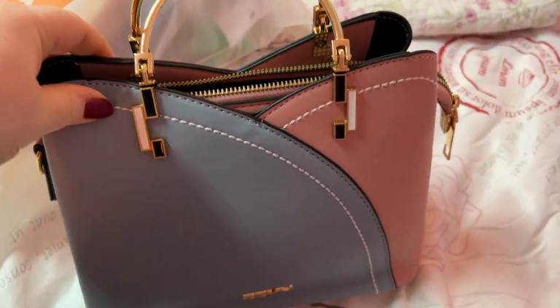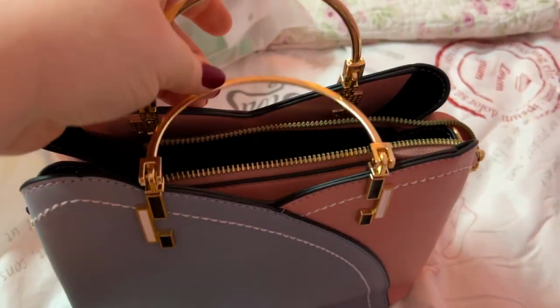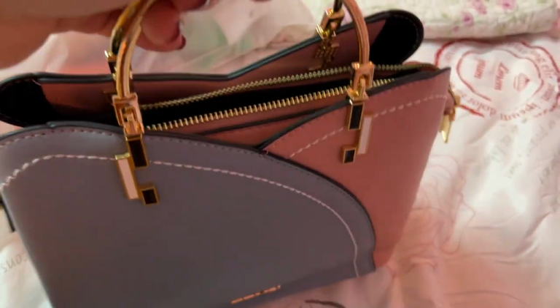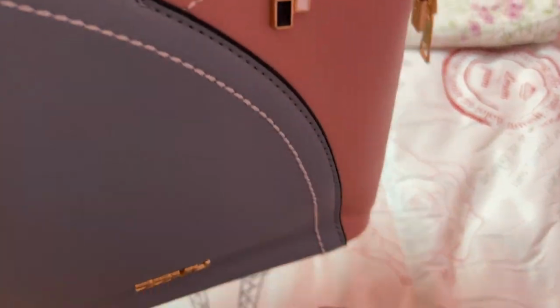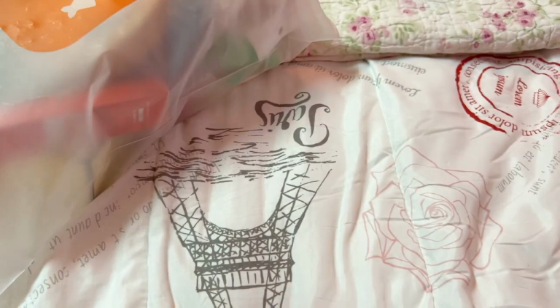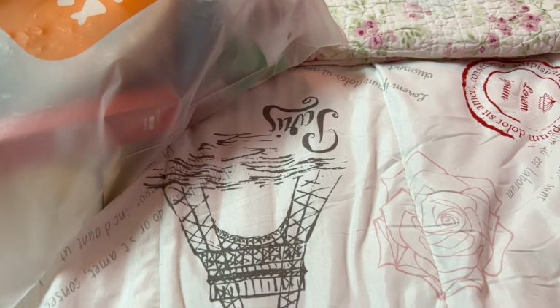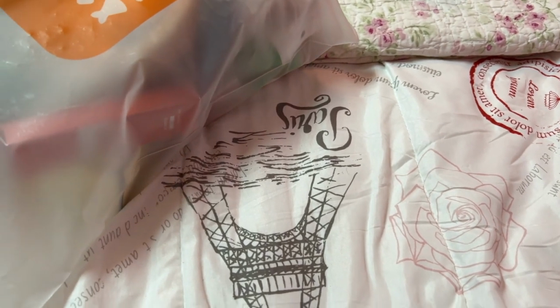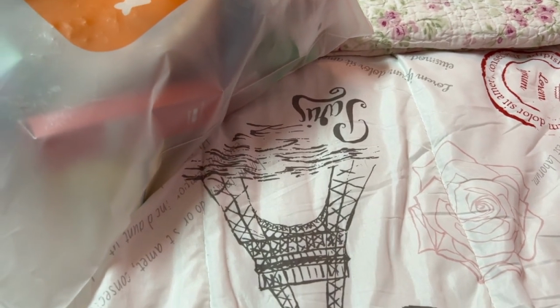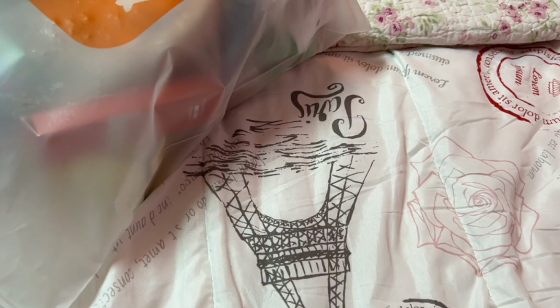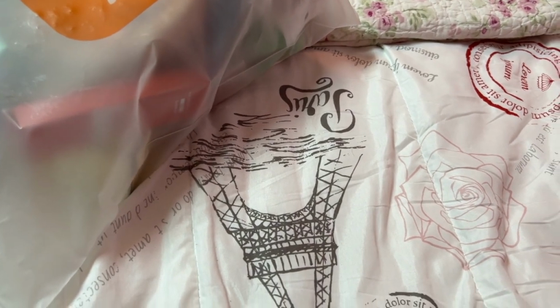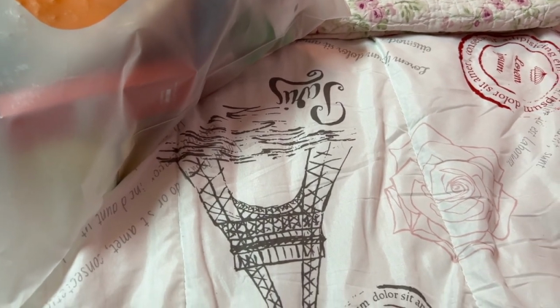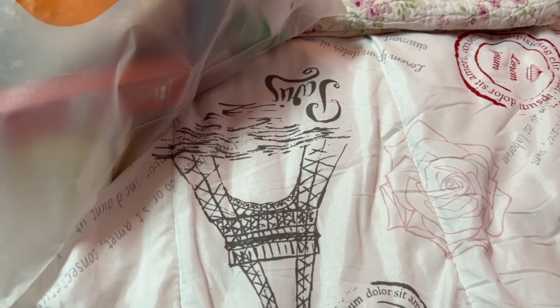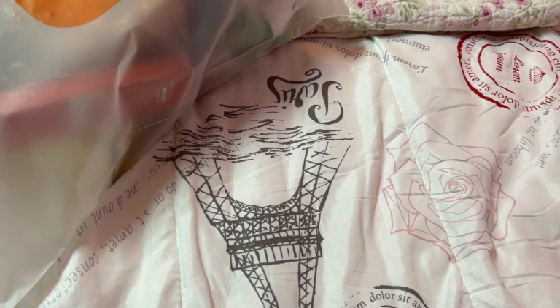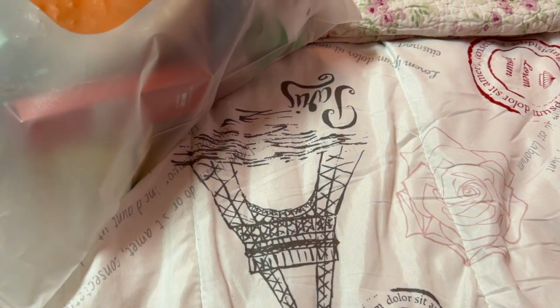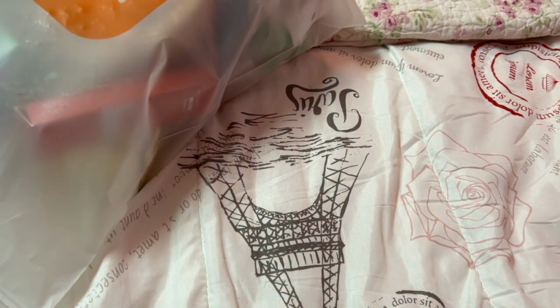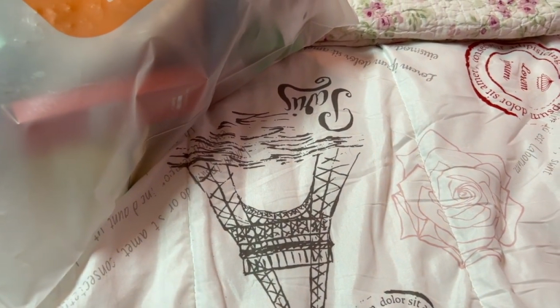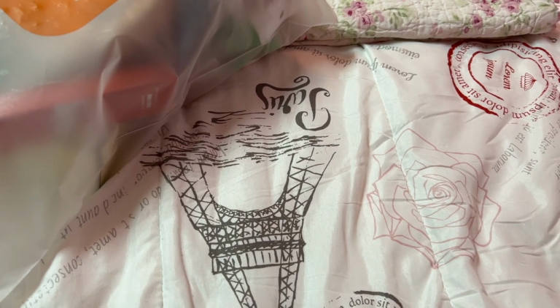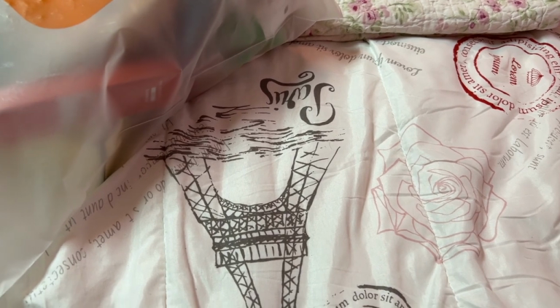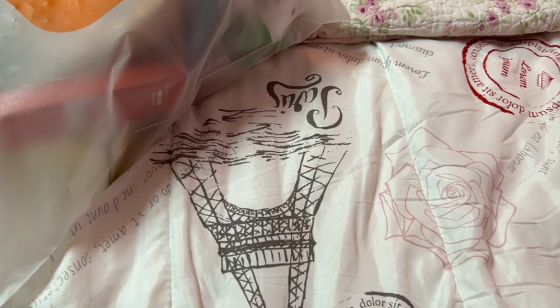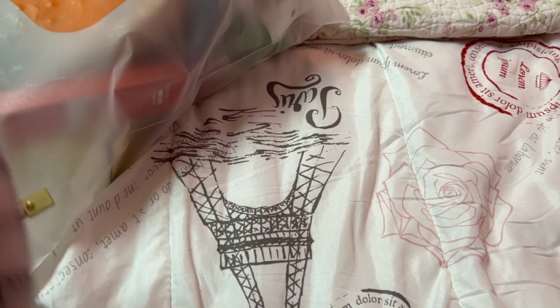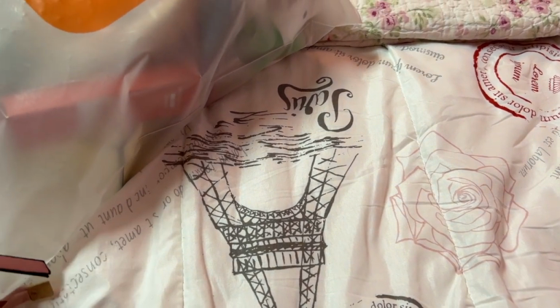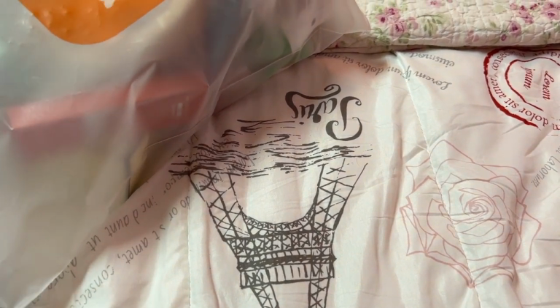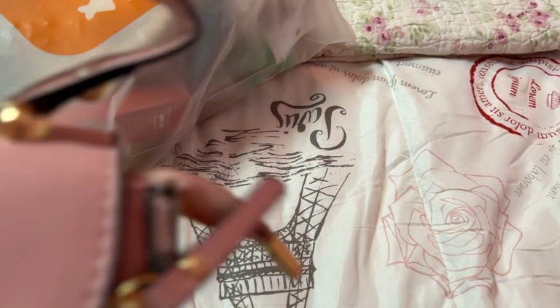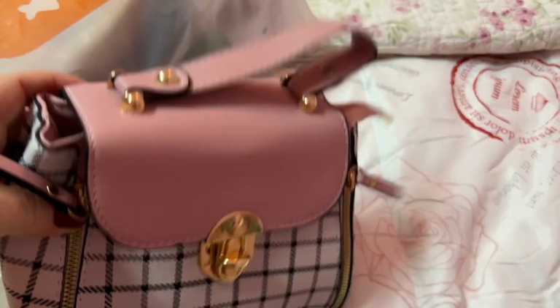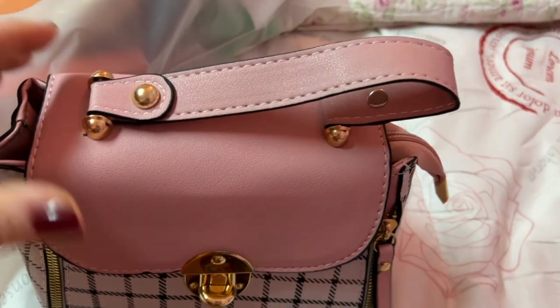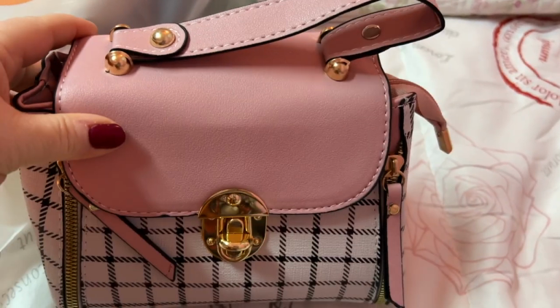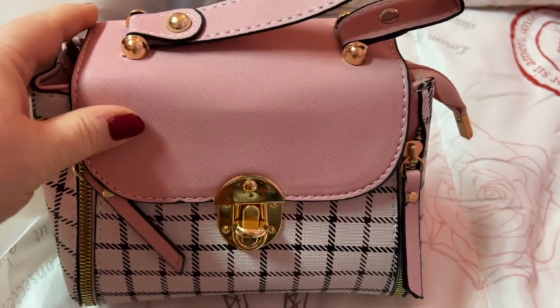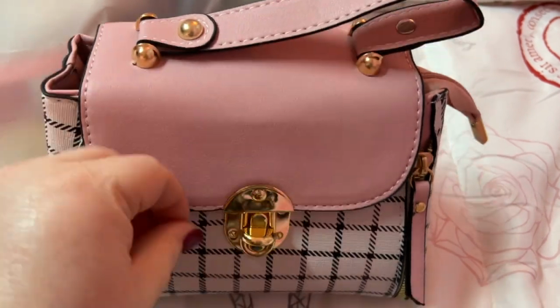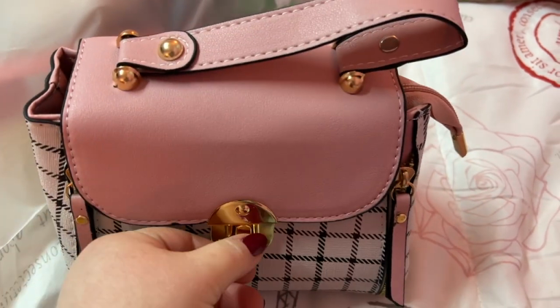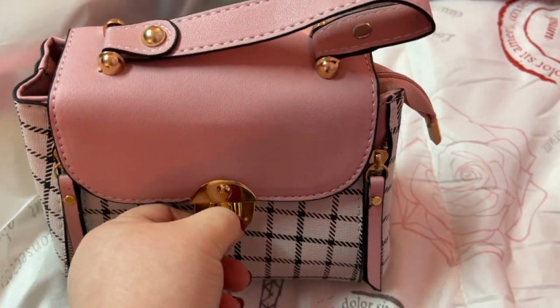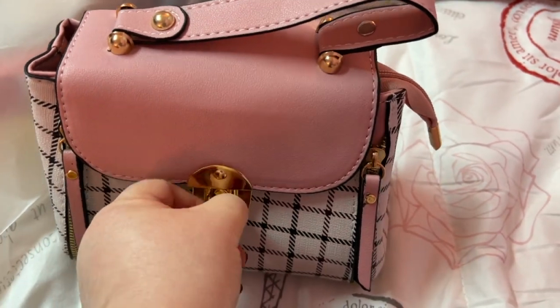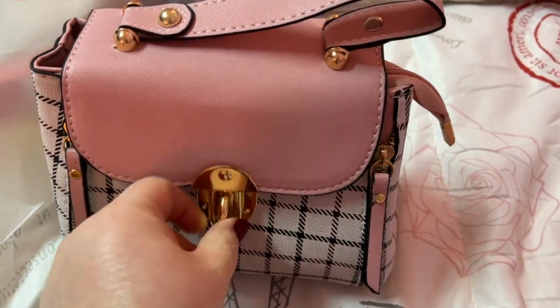I'm going to have to go through this stuff pretty fast y'all because there's a lot. Okay, next we have this tiny little bag — it has a turn lock closure.